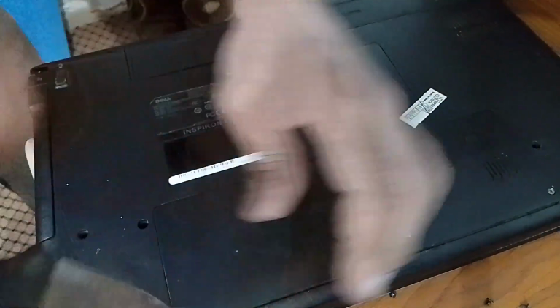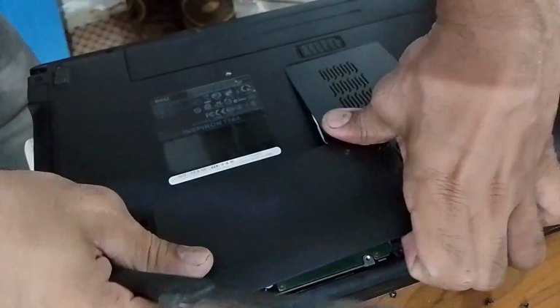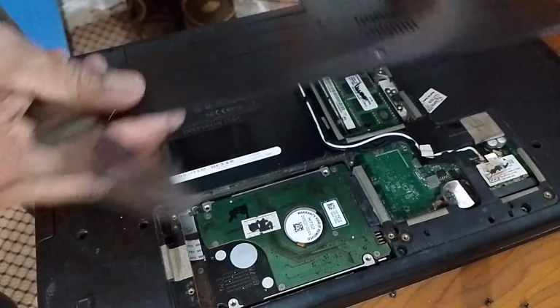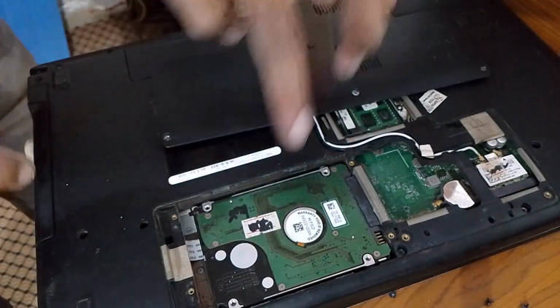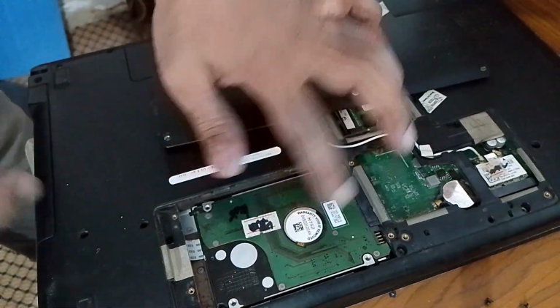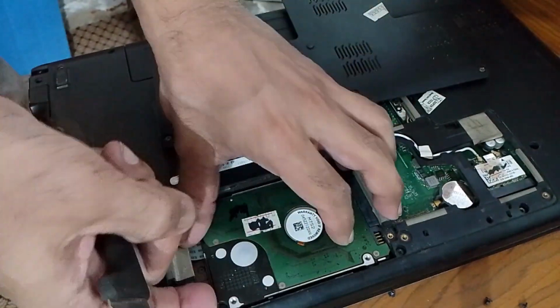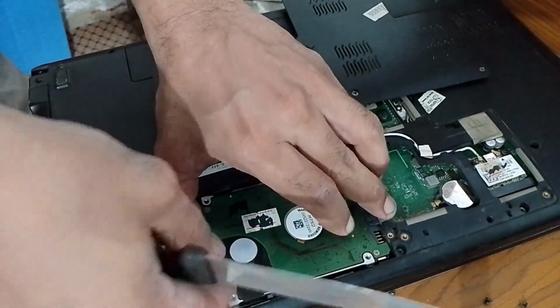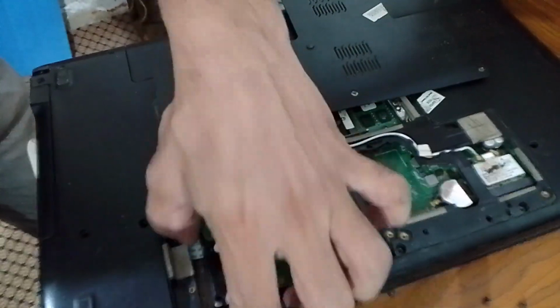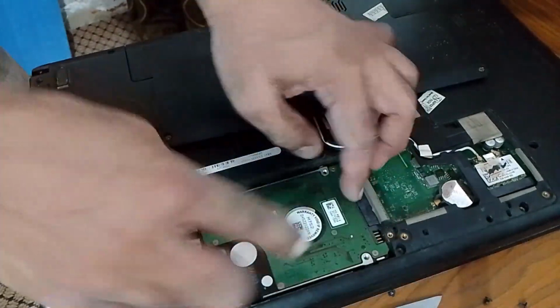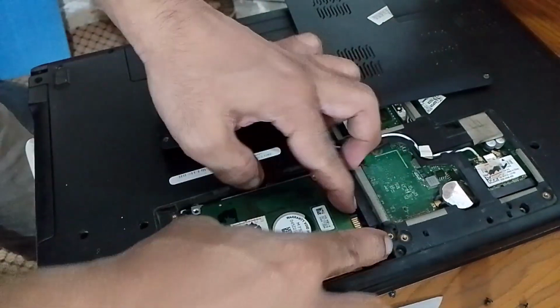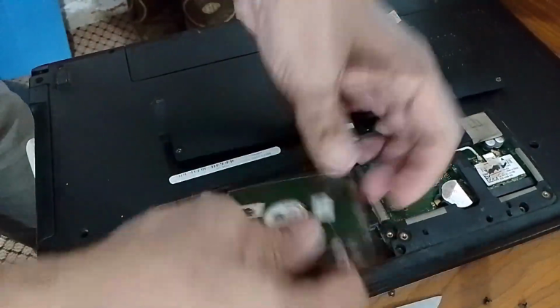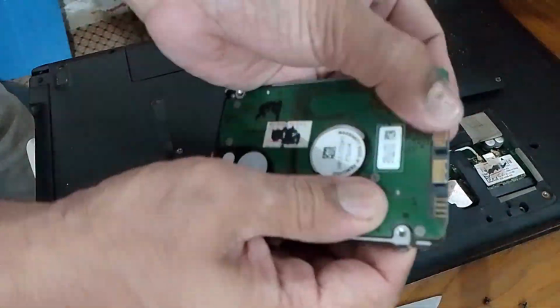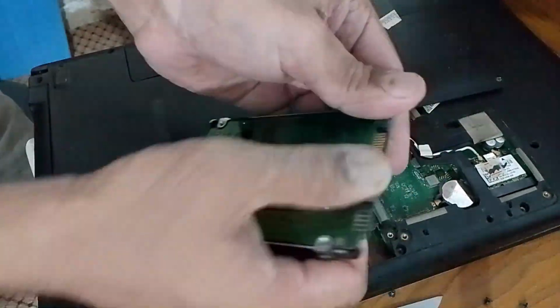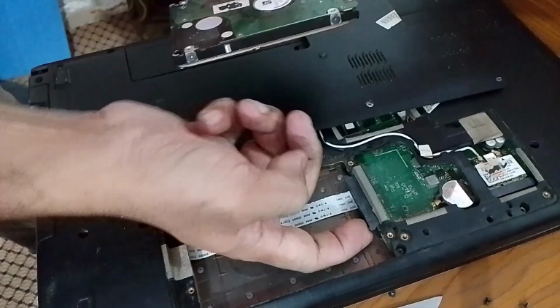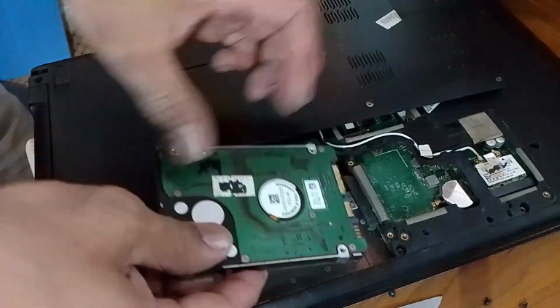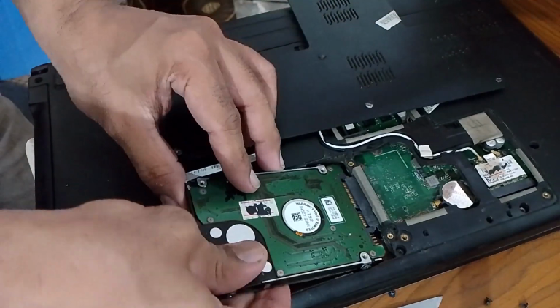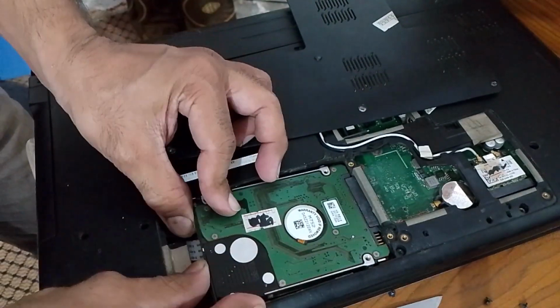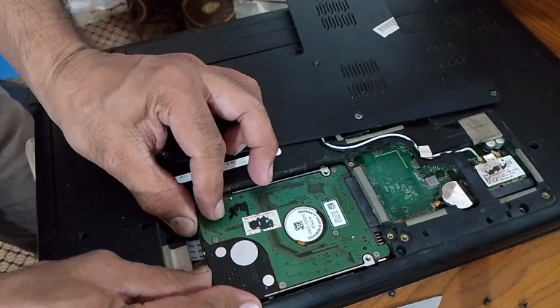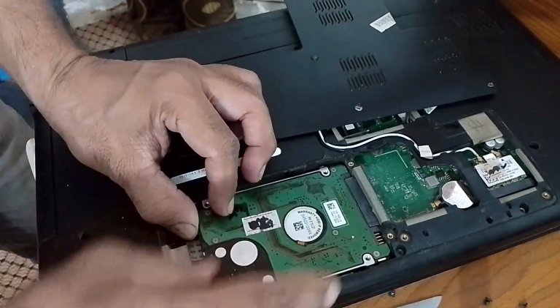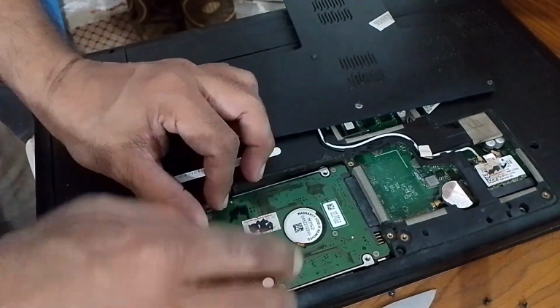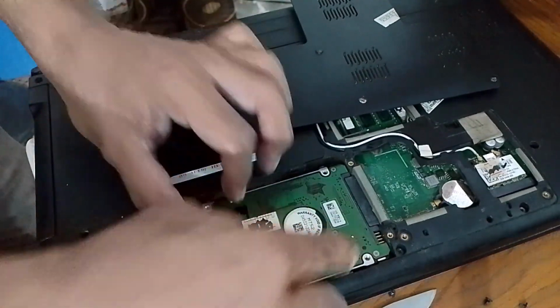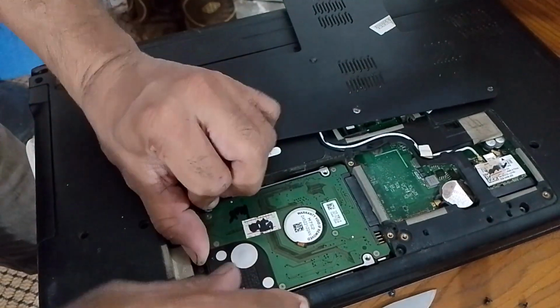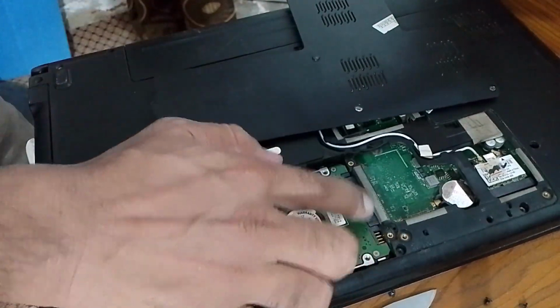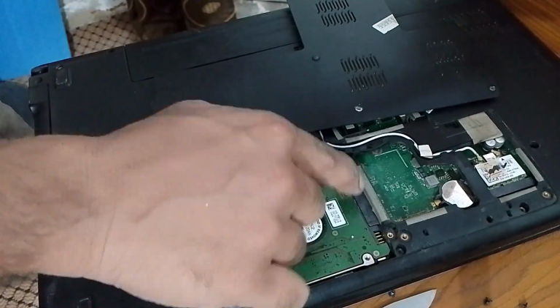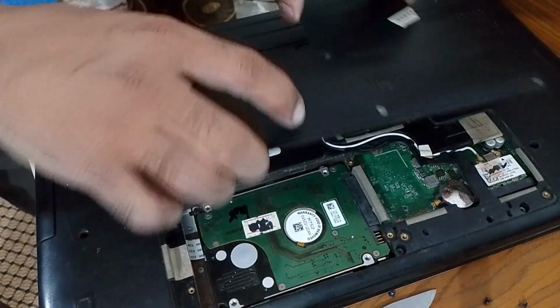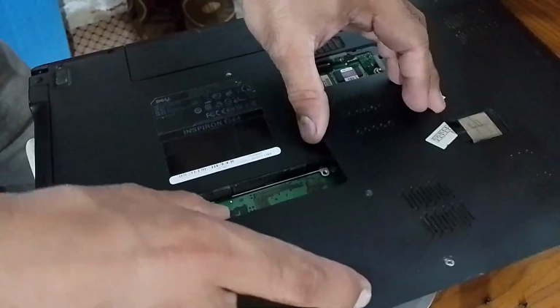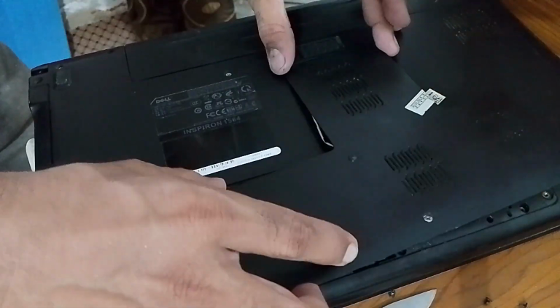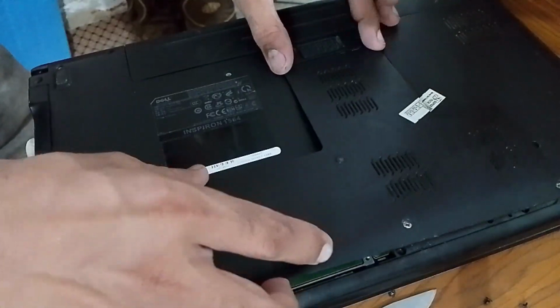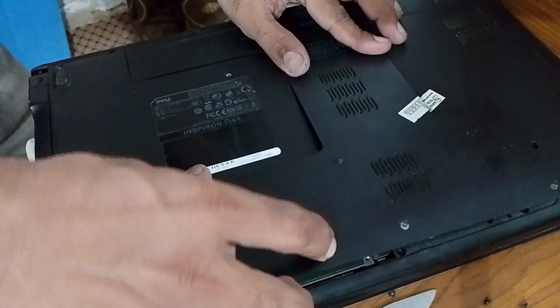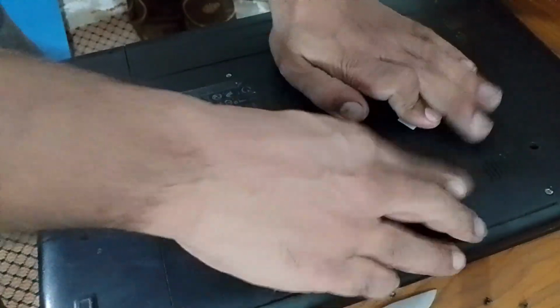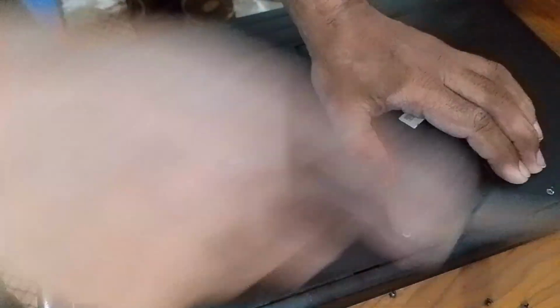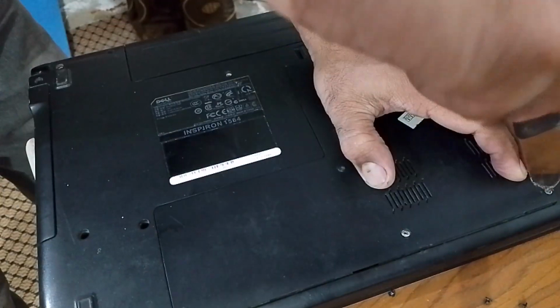Turn off your laptop, open the back panel, and then remove the hard drive carefully. Reconnect it properly and ensure the port is clean. Once done, turn on your laptop to see if it works or not.